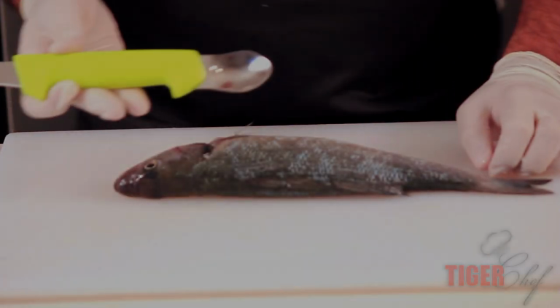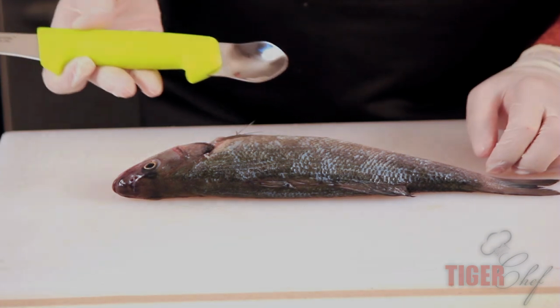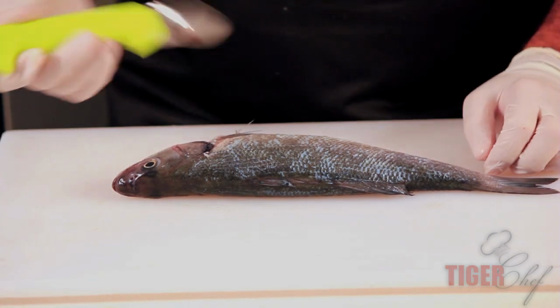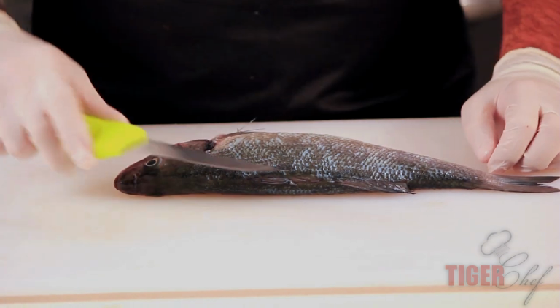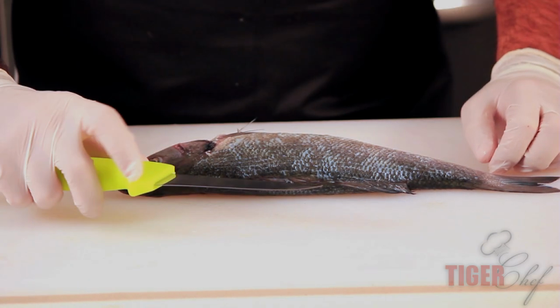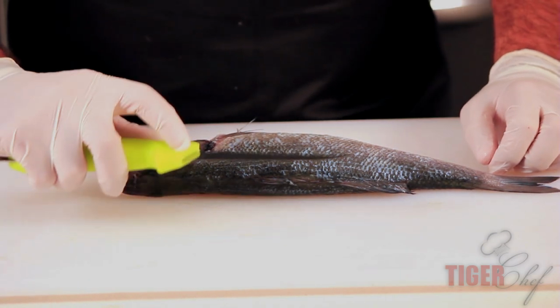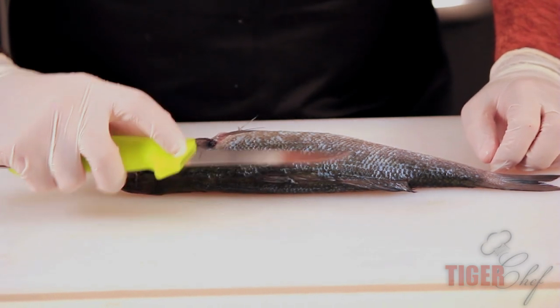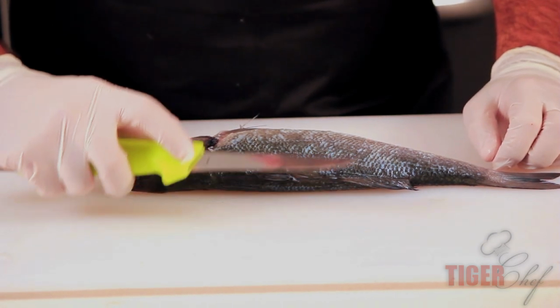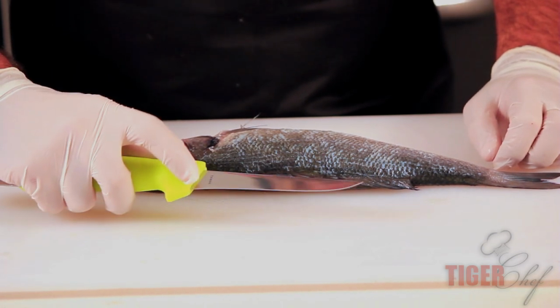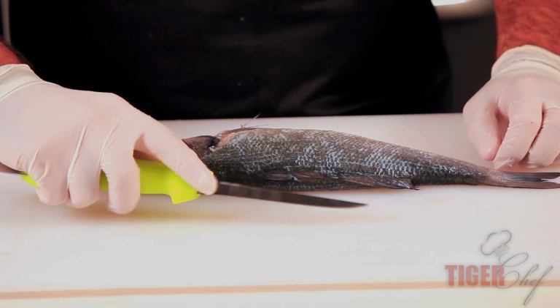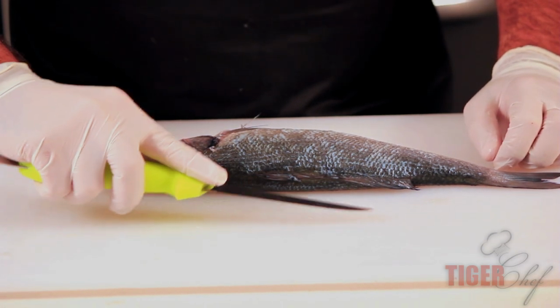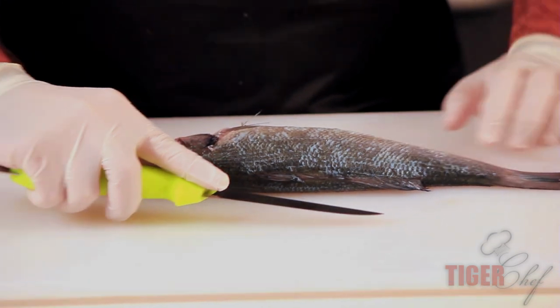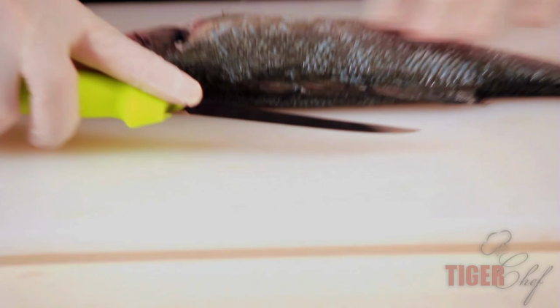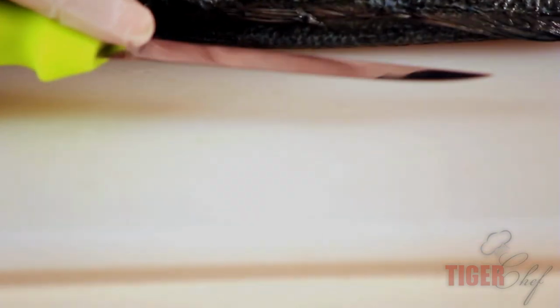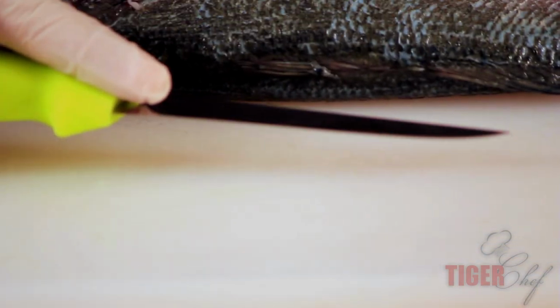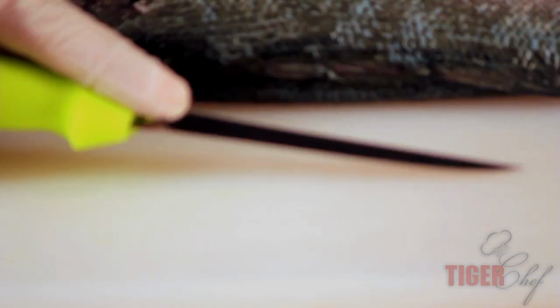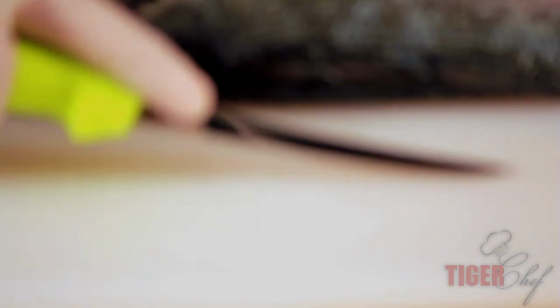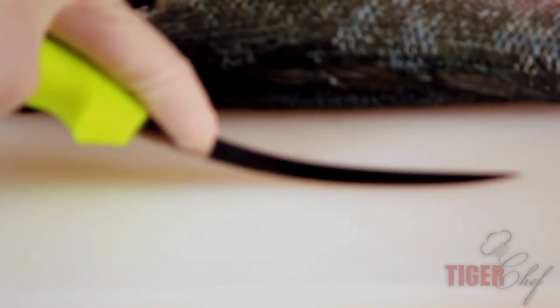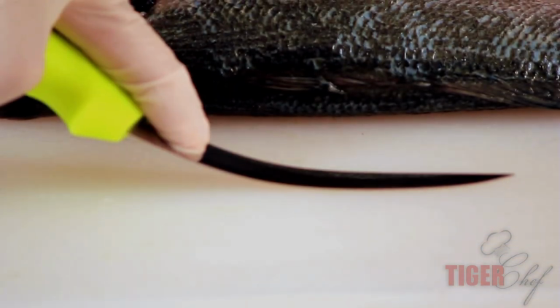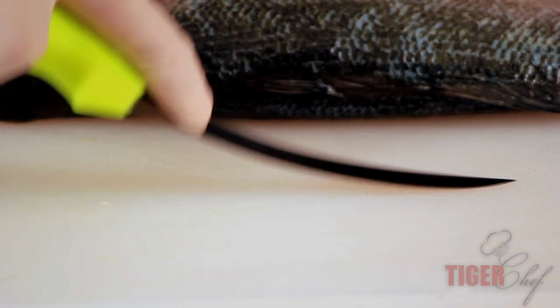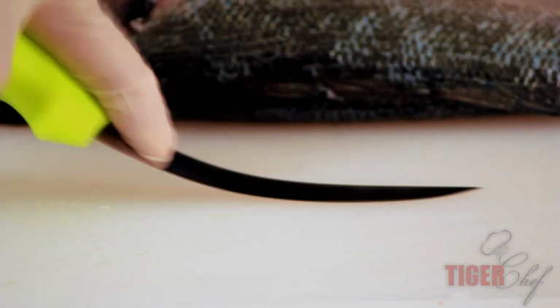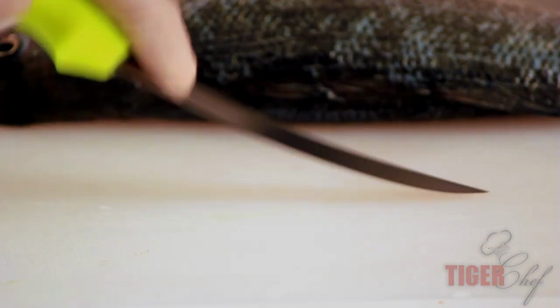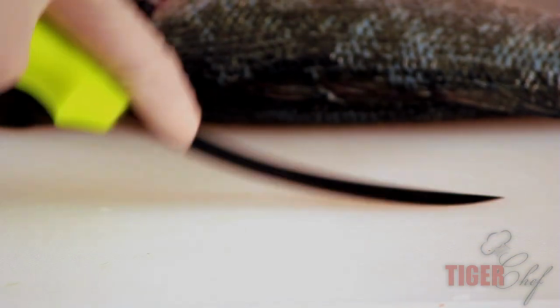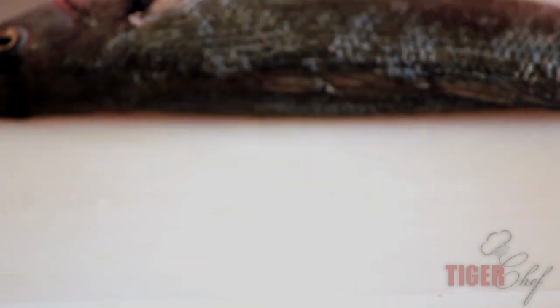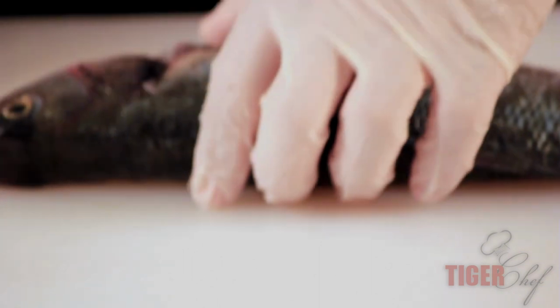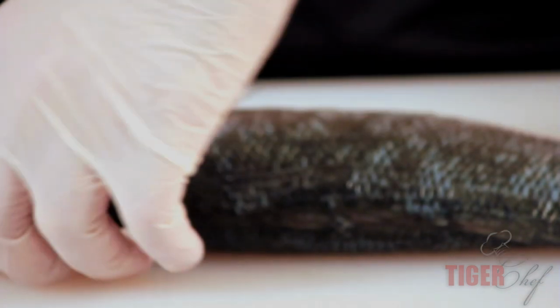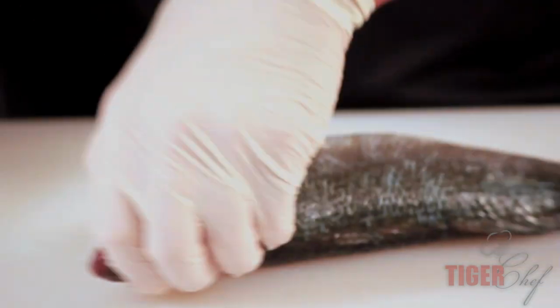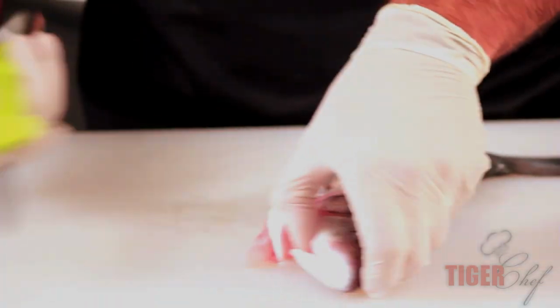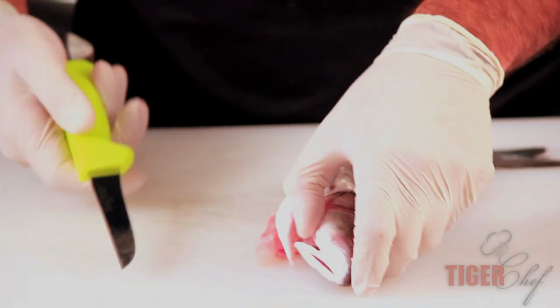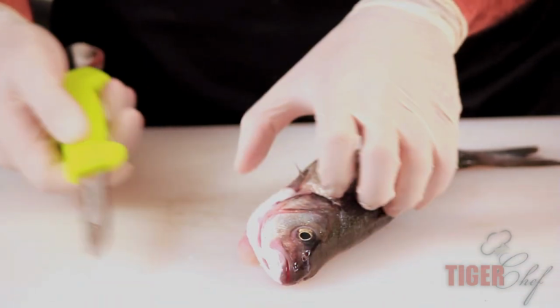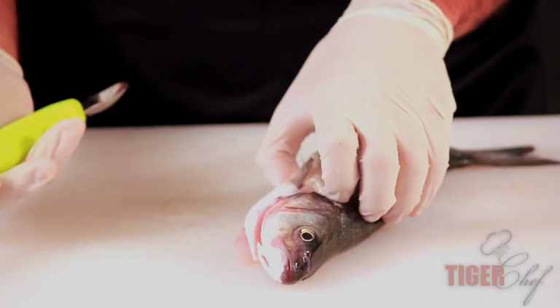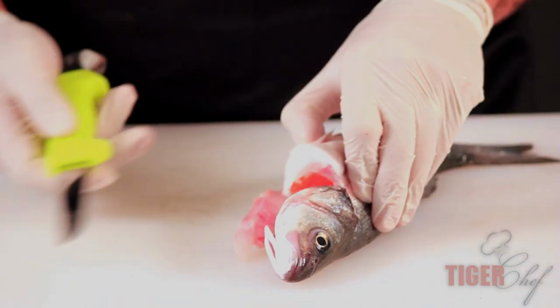The first thing about this knife is it's got a sharp, sharp, sharp edge. This is because fish, when they're slimy, are very hard to cut. It's also very flexible because it's got to be a bendy knife whenever you're cutting fish.